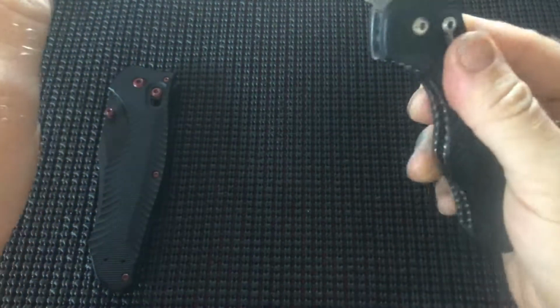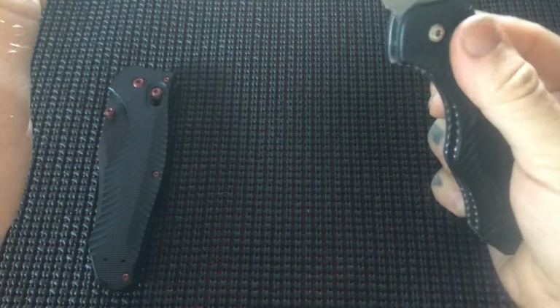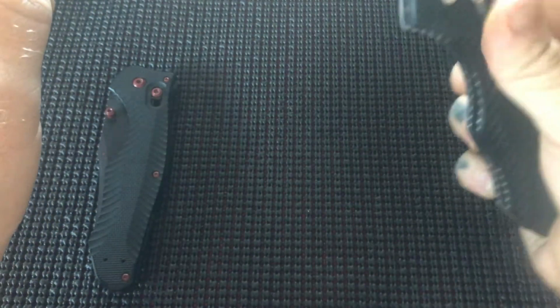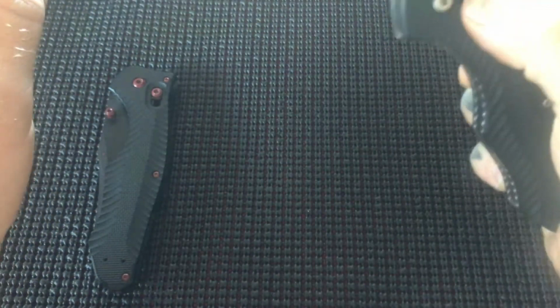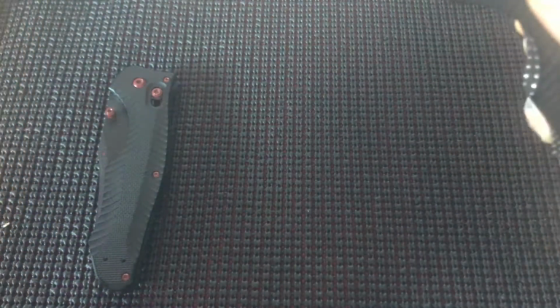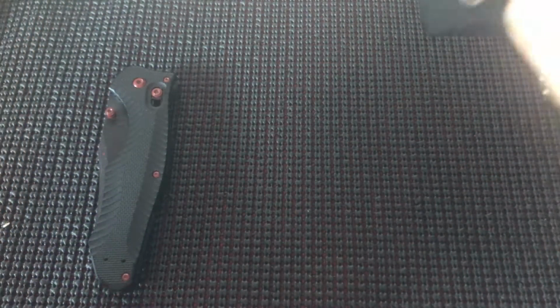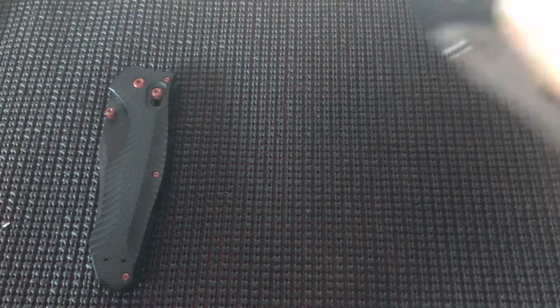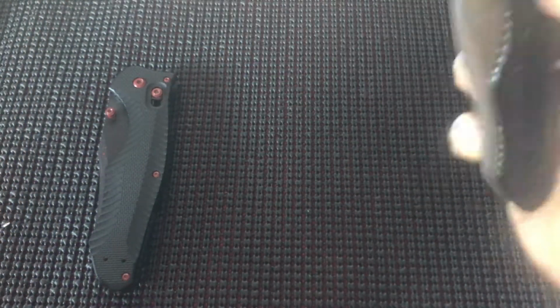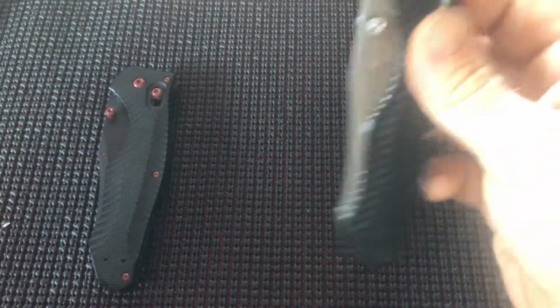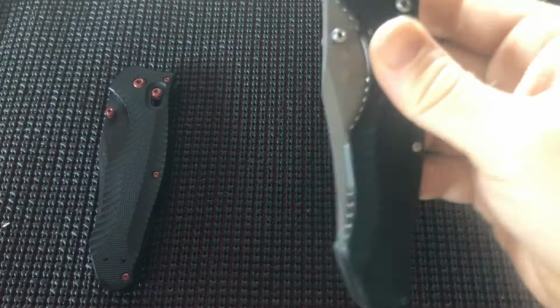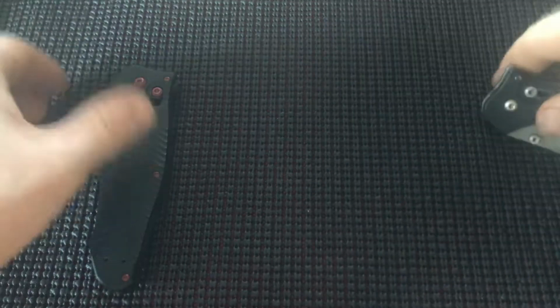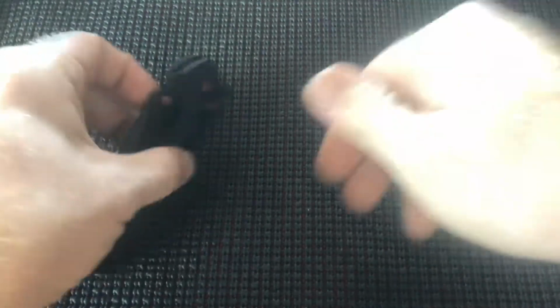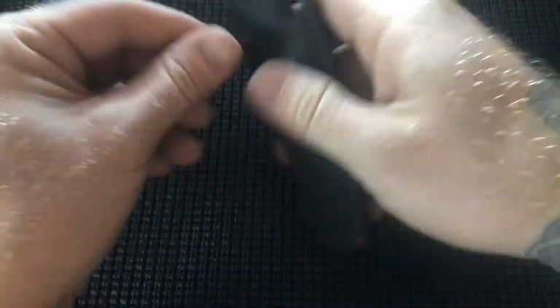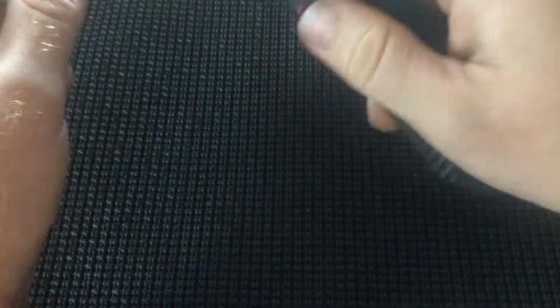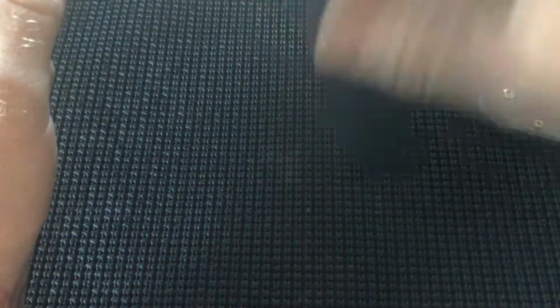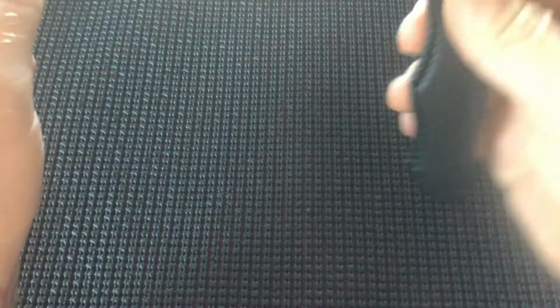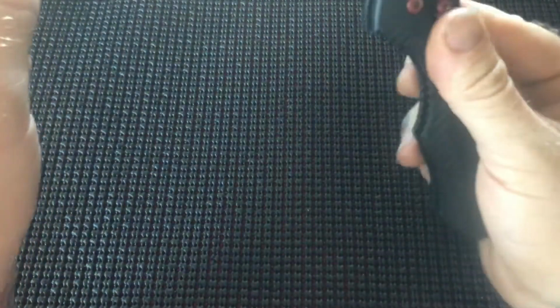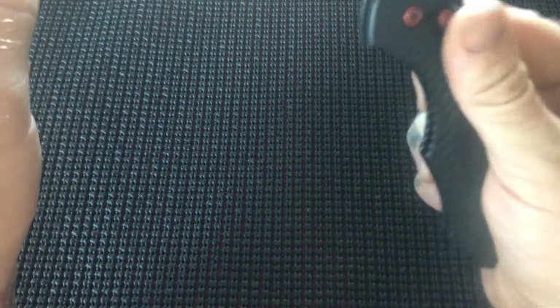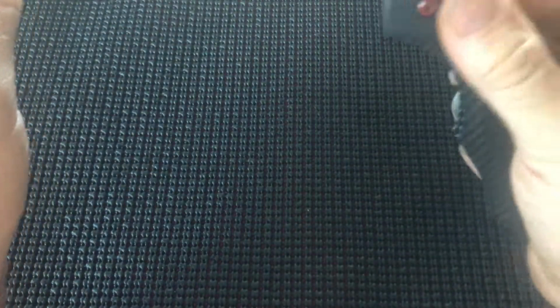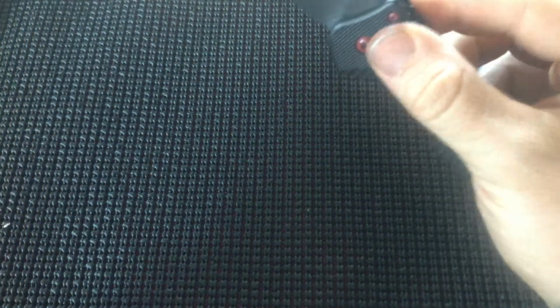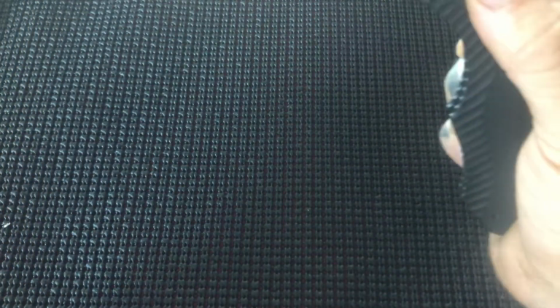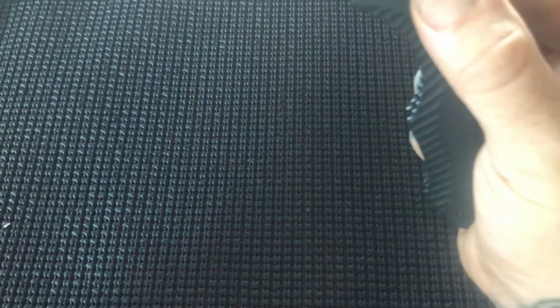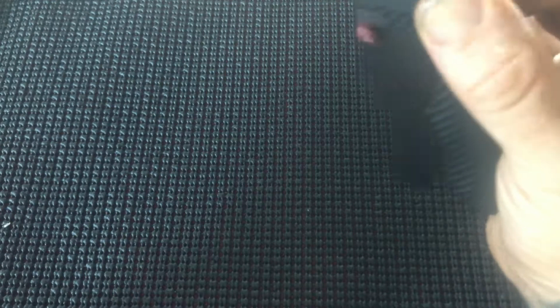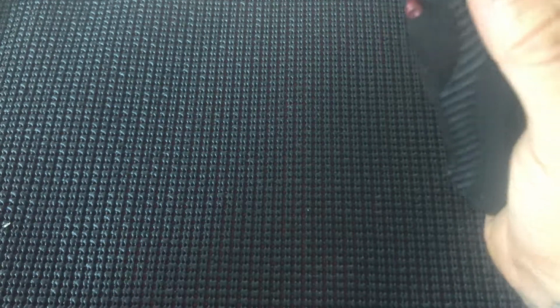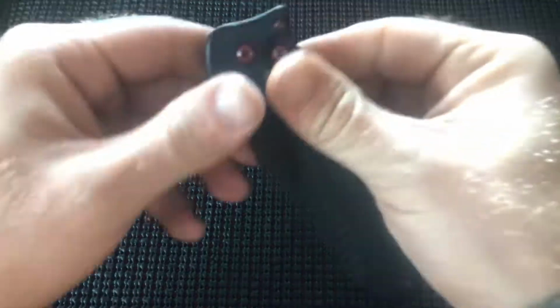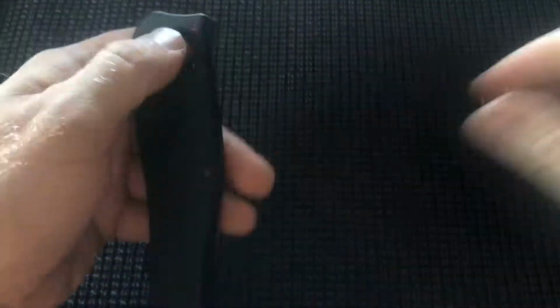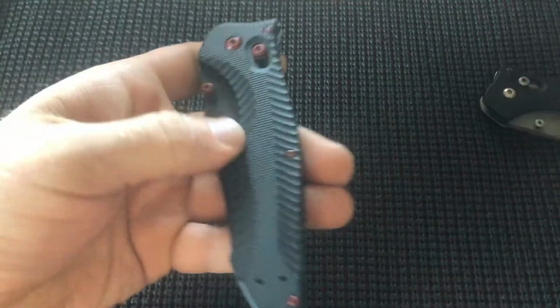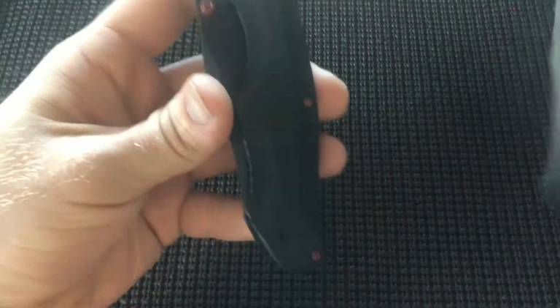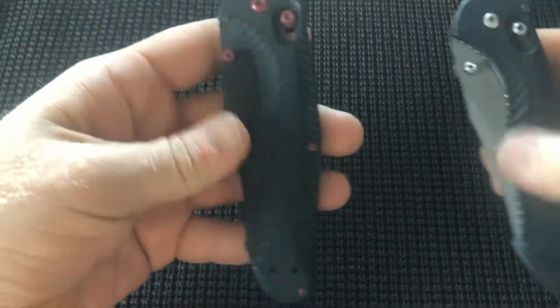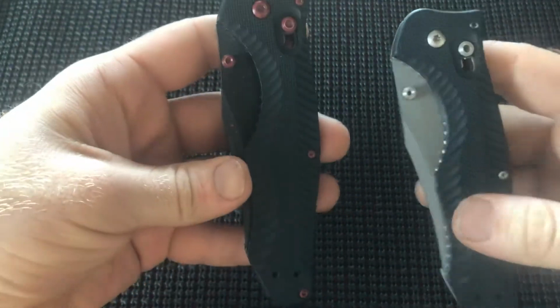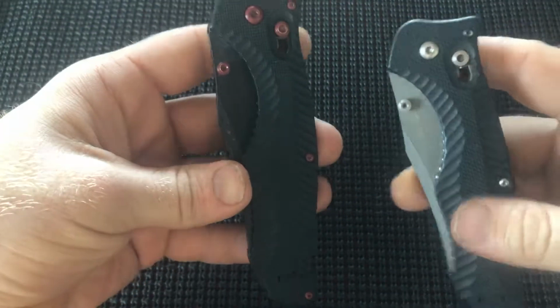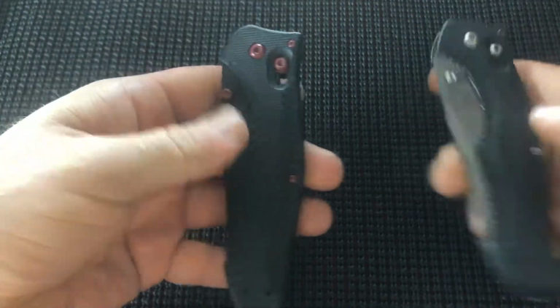So this one — it does not drop shut, you kind of have to shake it. This thing almost cut the shit out of me because as soon as you tap that bar it just slams. Okay, I was not expecting that. That was close.